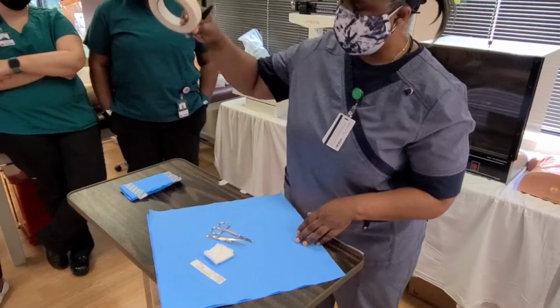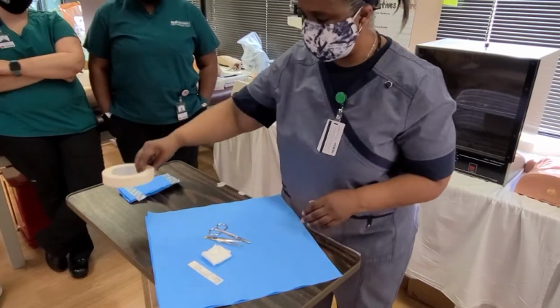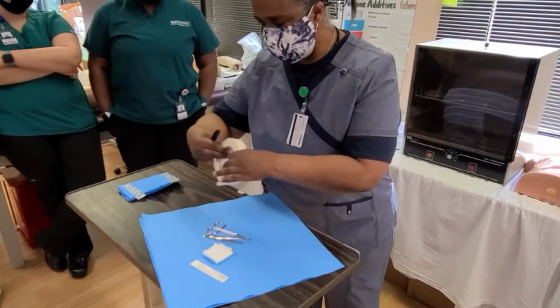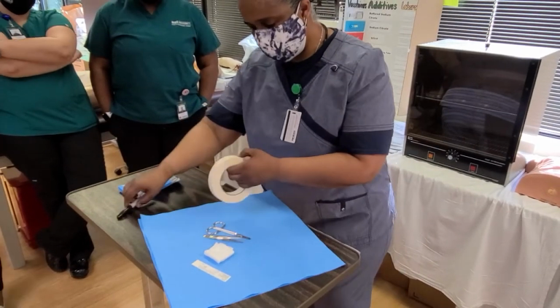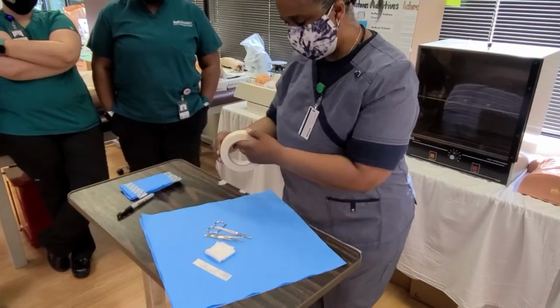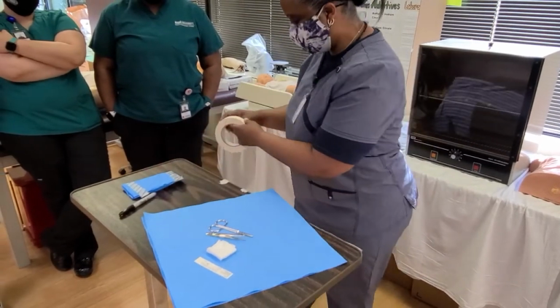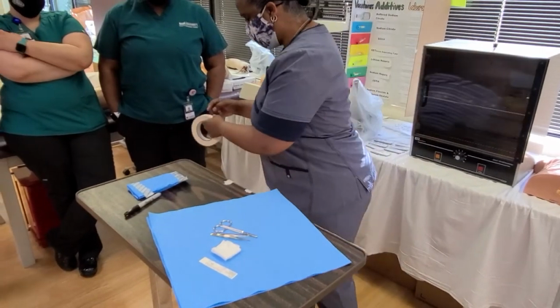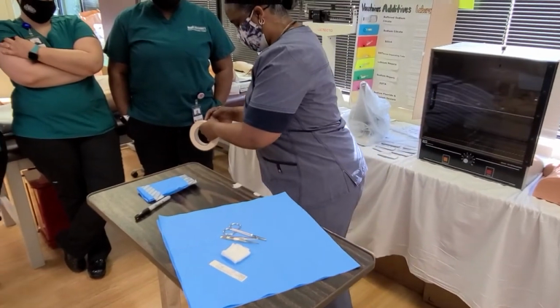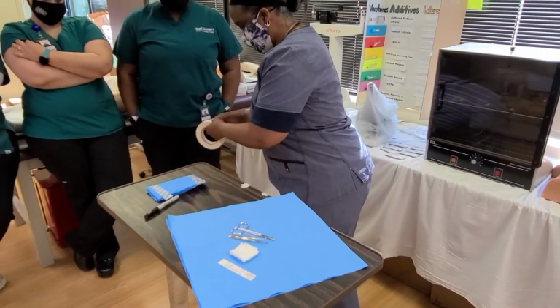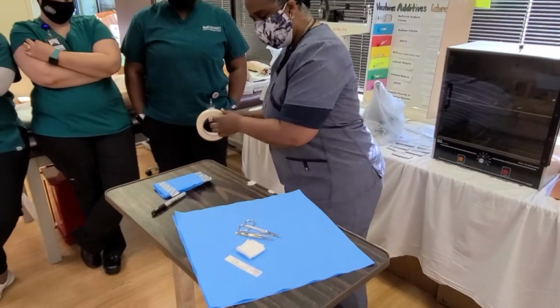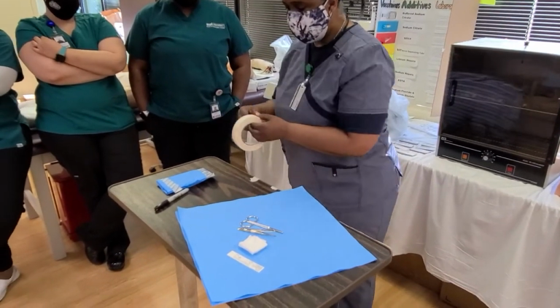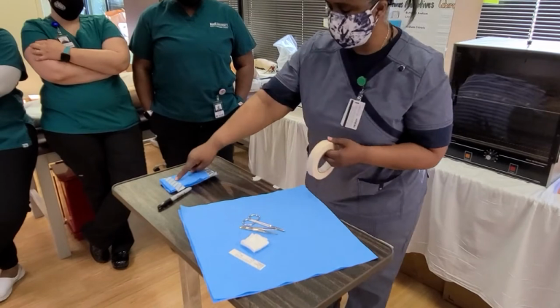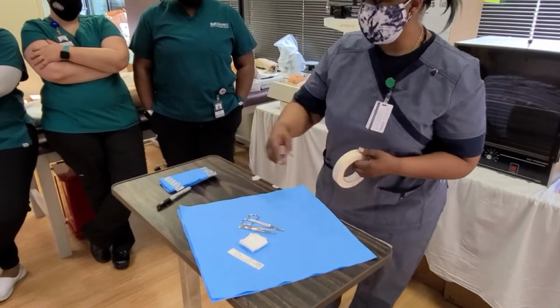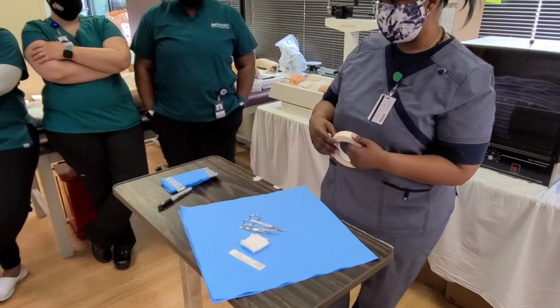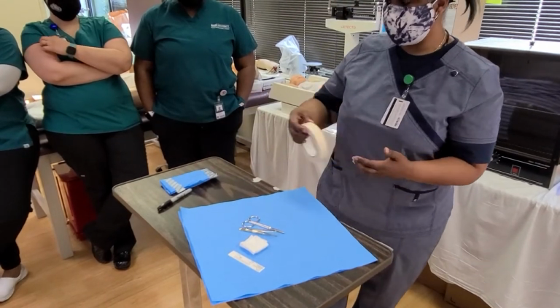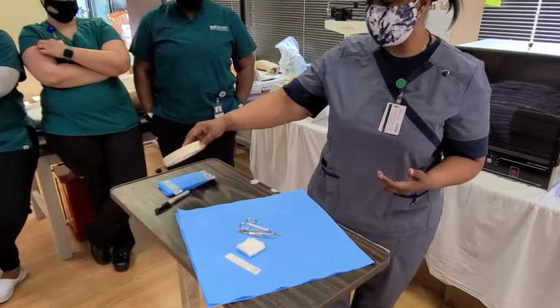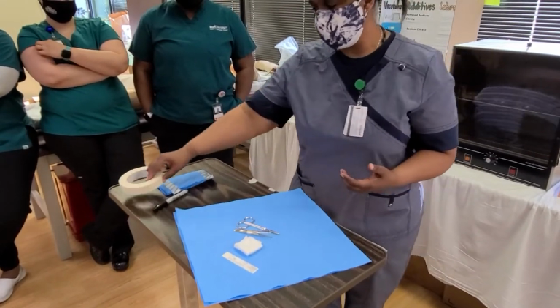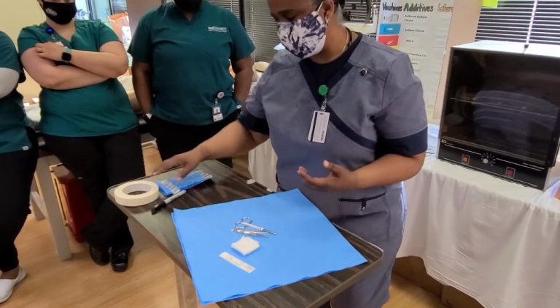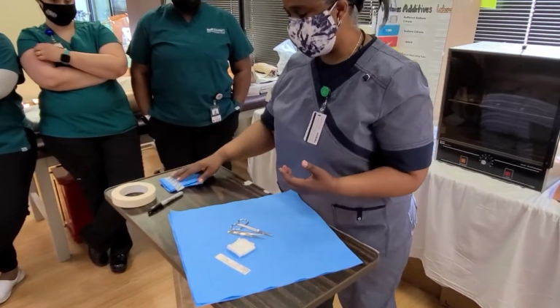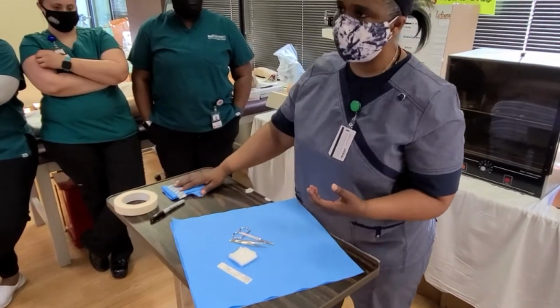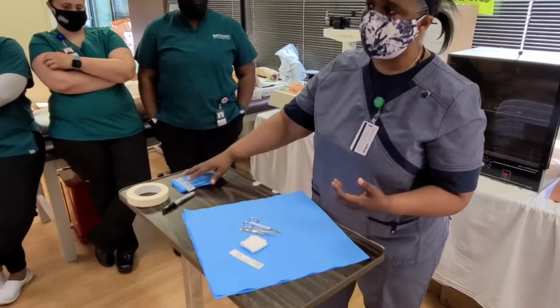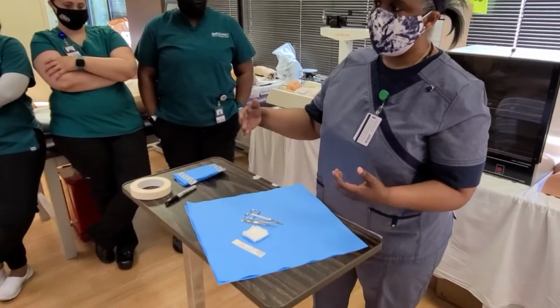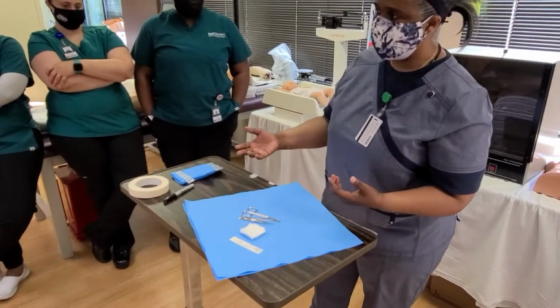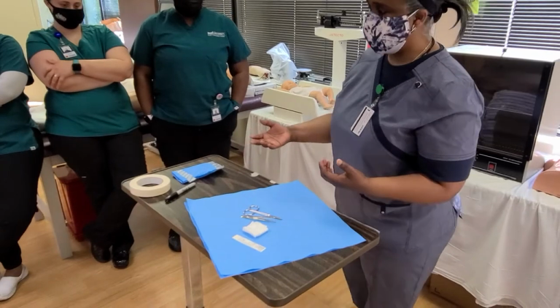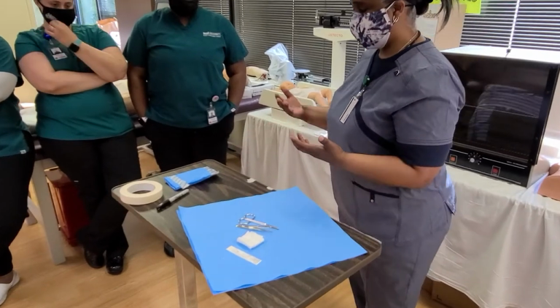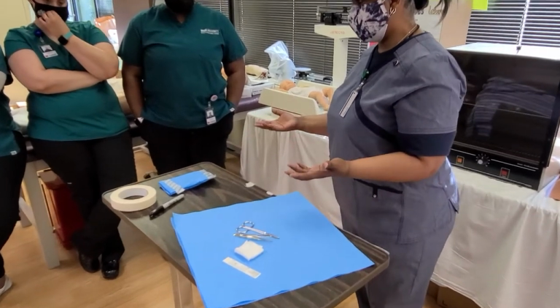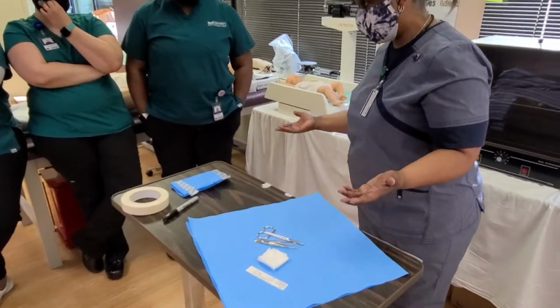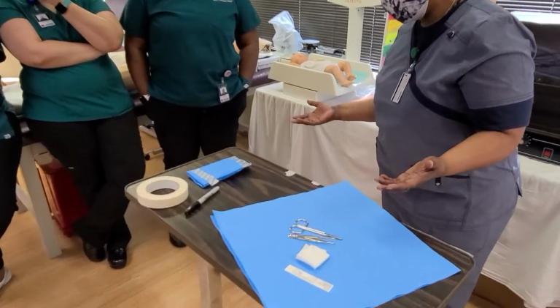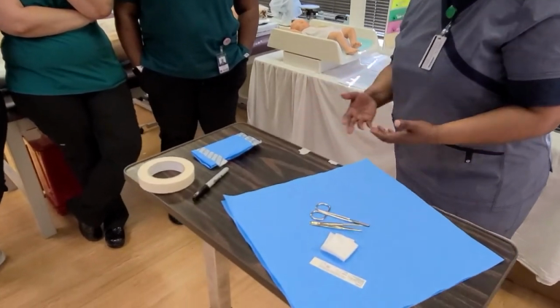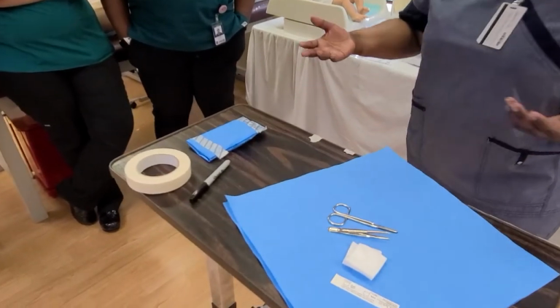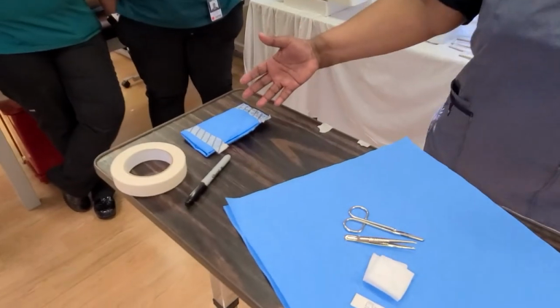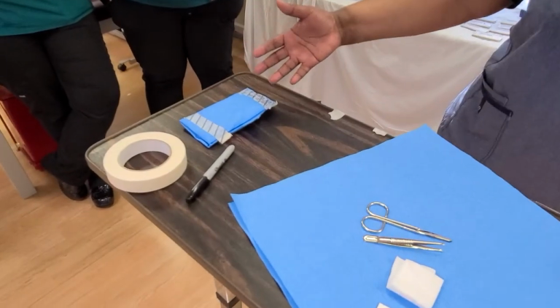This is autoclave tape. You may not be able to see it, but it has lines on there. When it's exposed to heat, it becomes black. But that doesn't tell me necessarily that my instruments inside are actually sterilized — it only says that heat got to it.